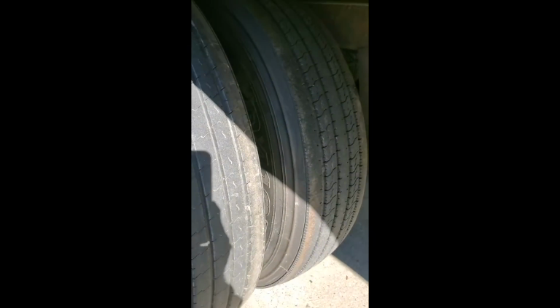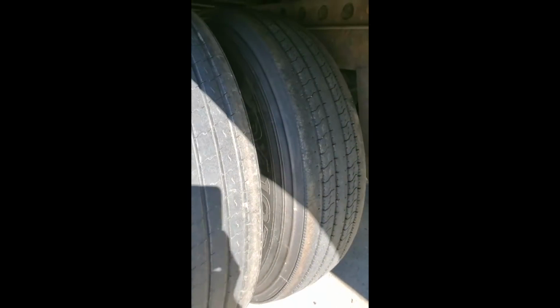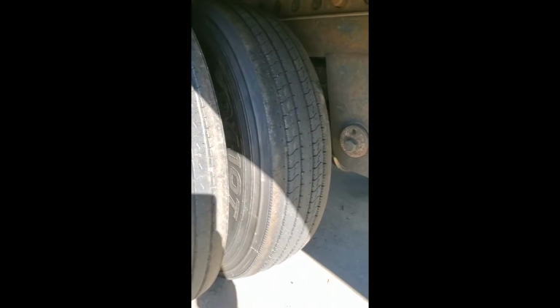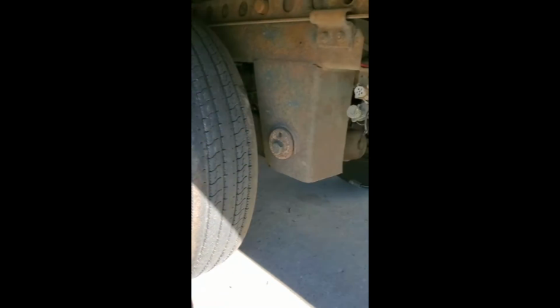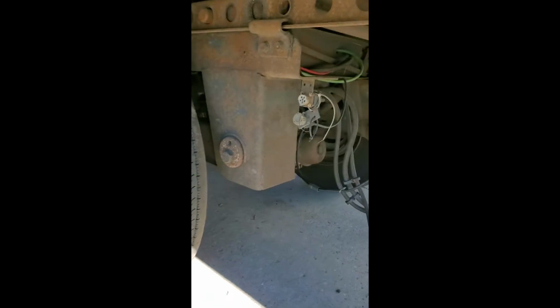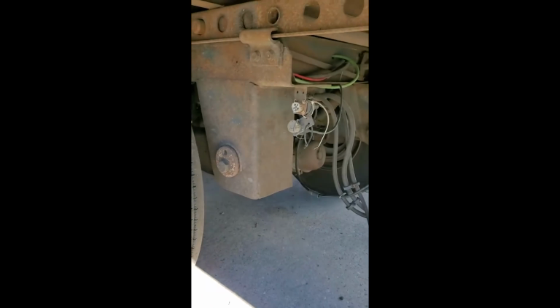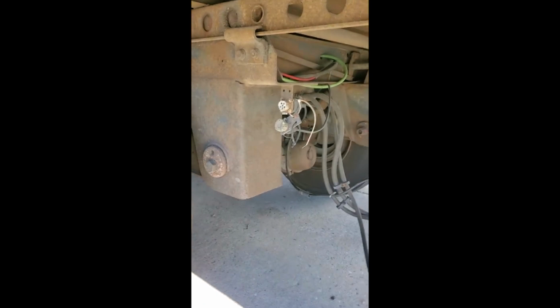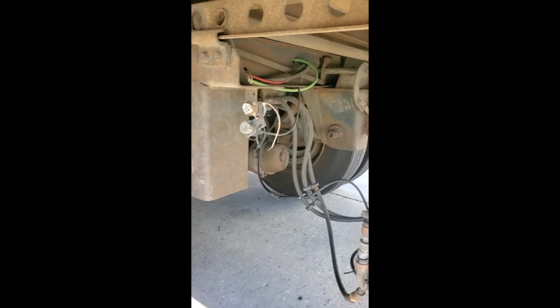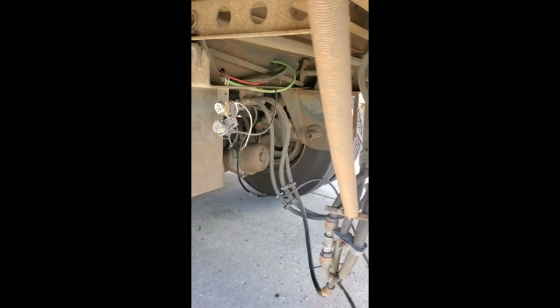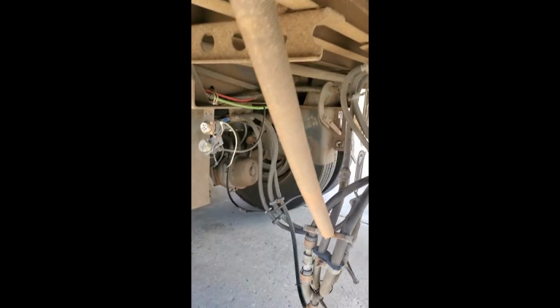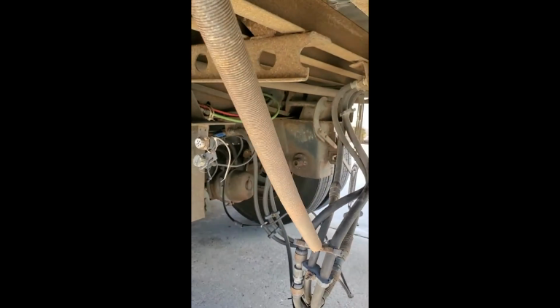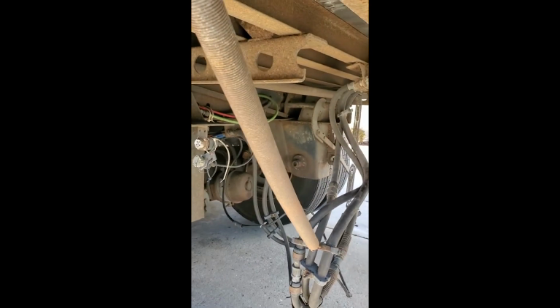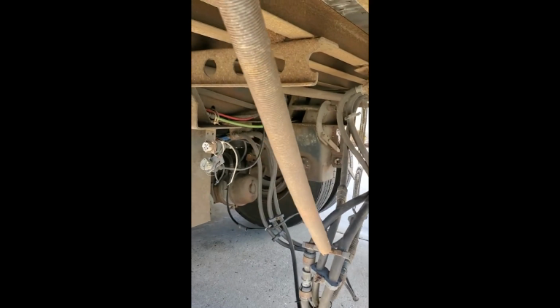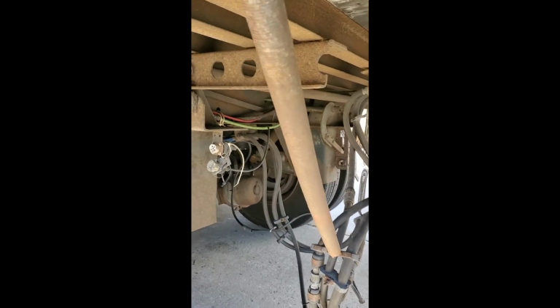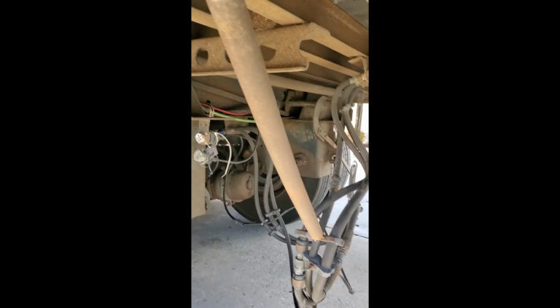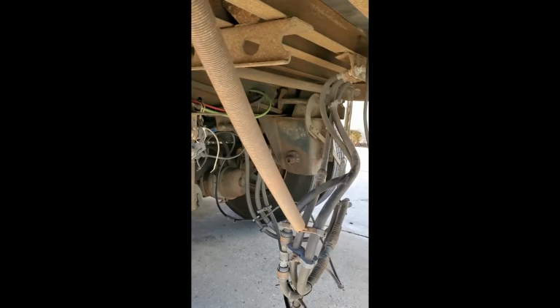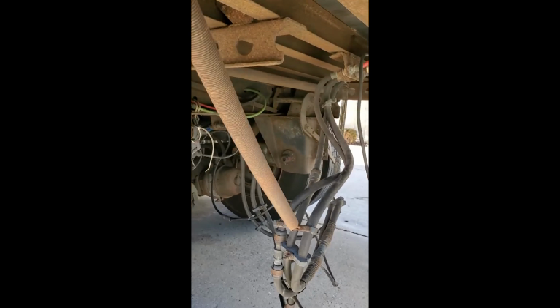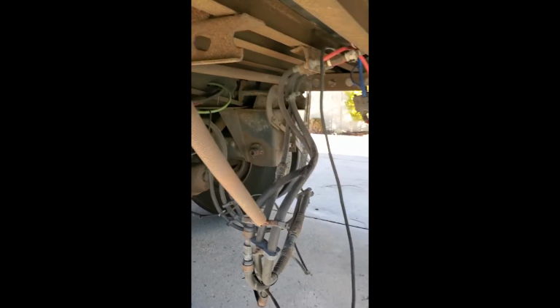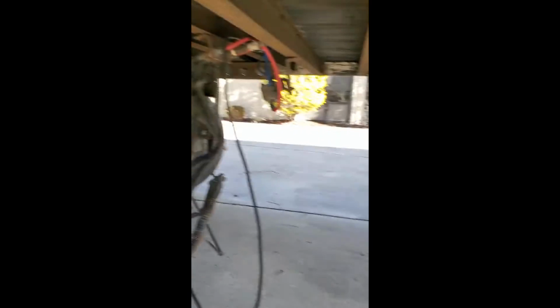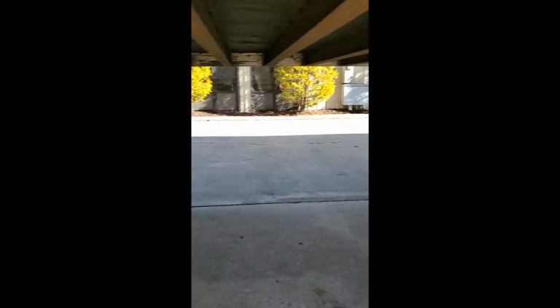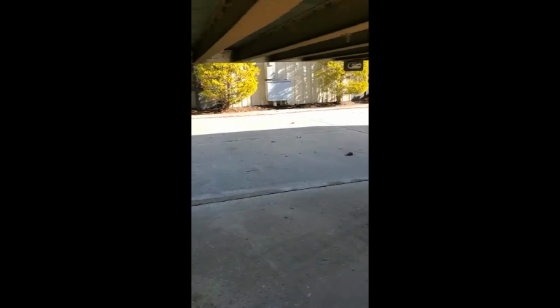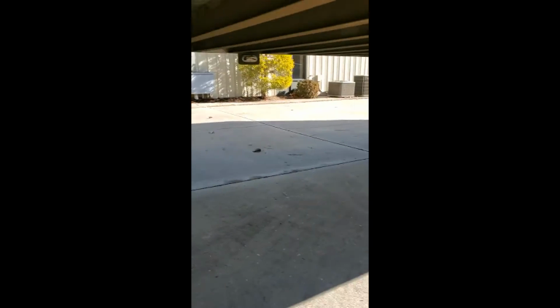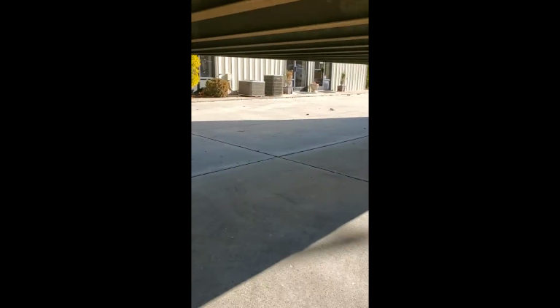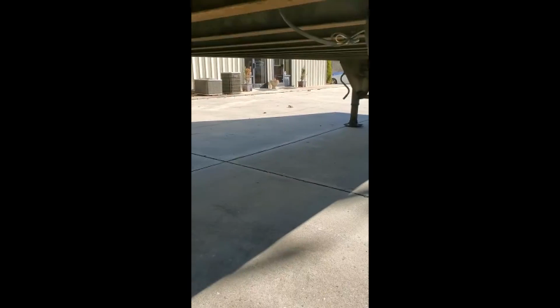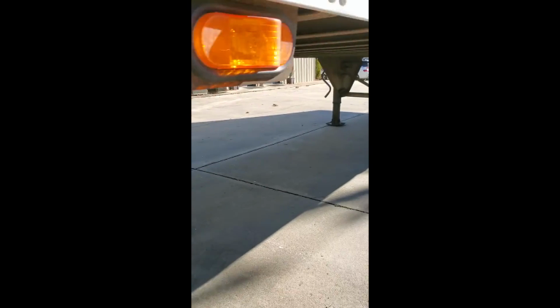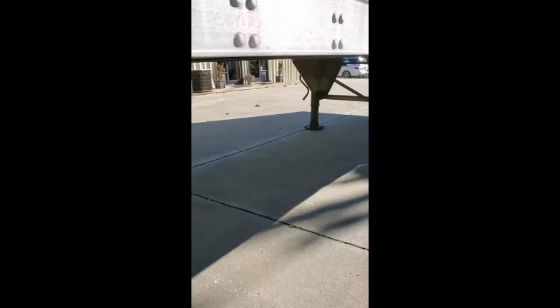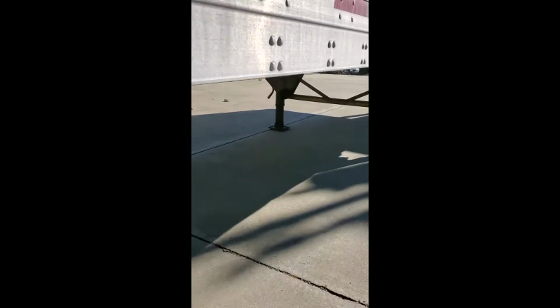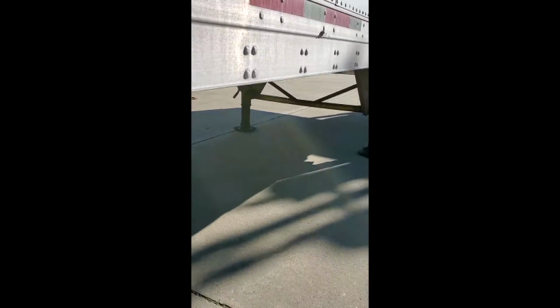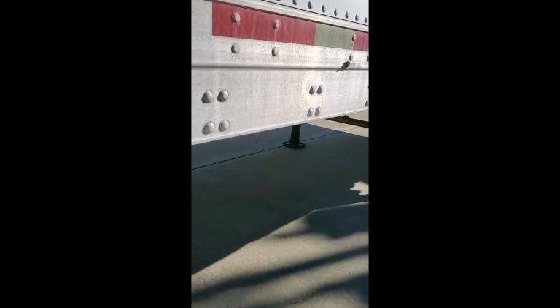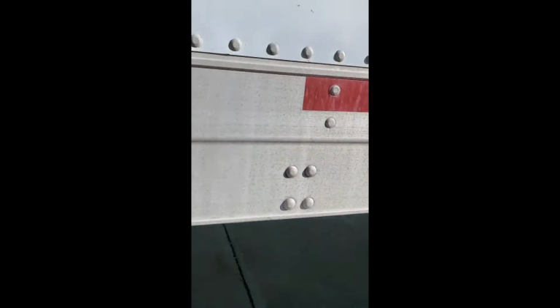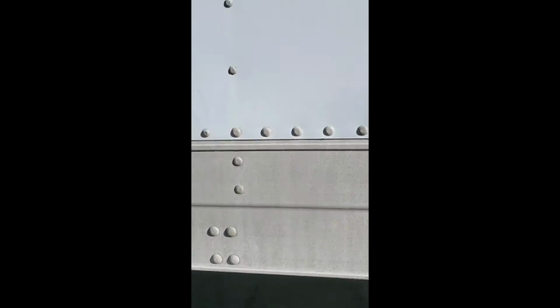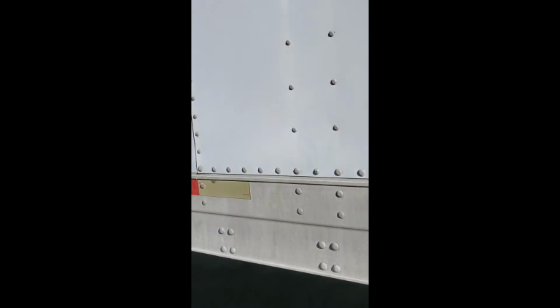The other side — sliding gears. Here's the other side of the trailer.